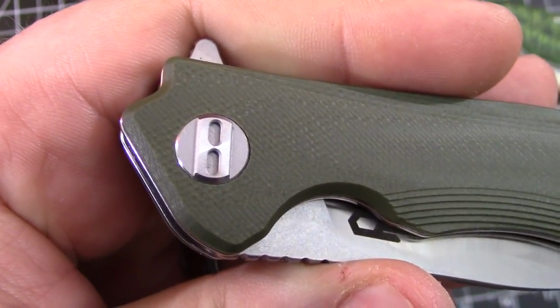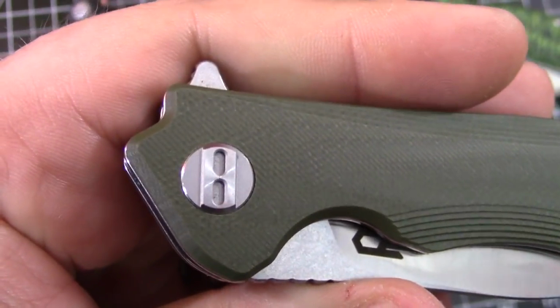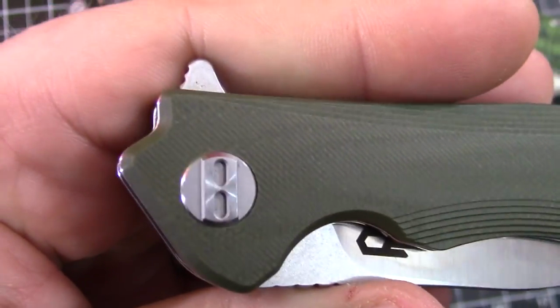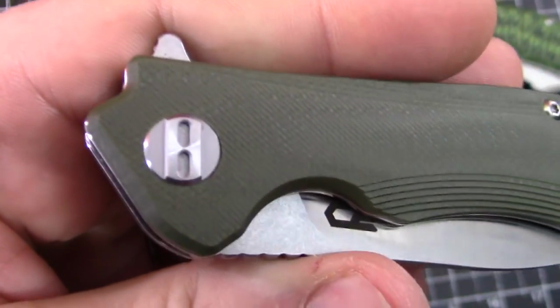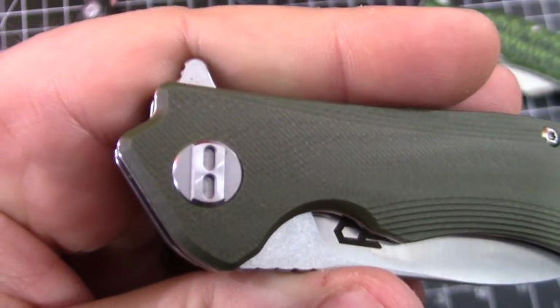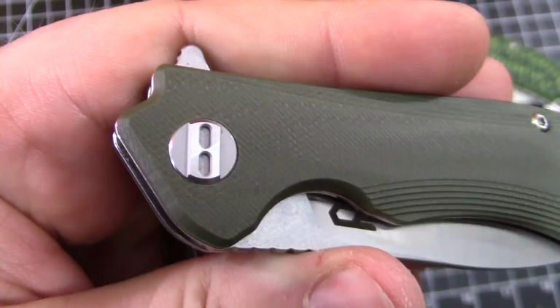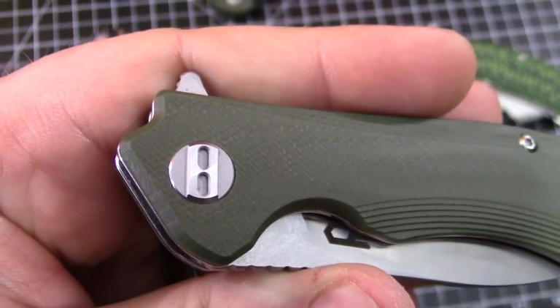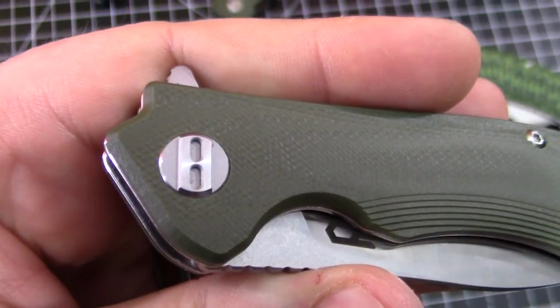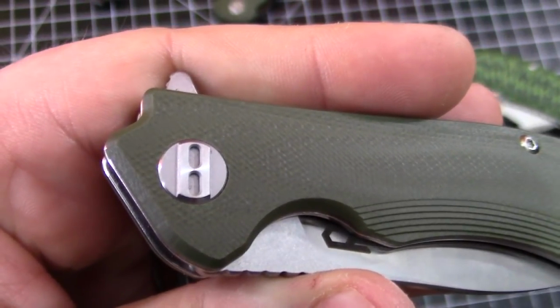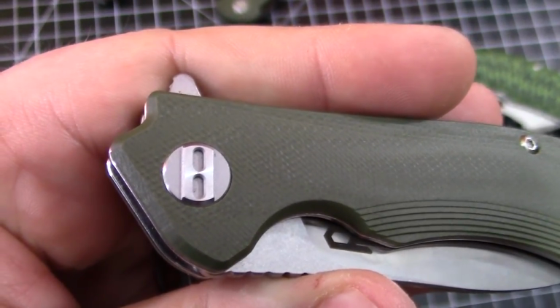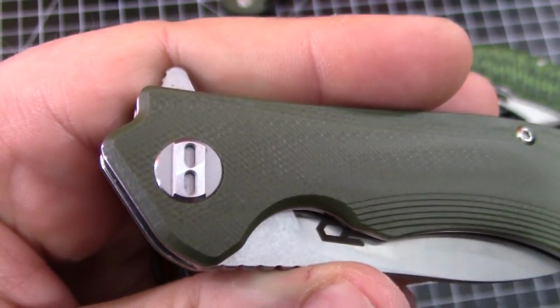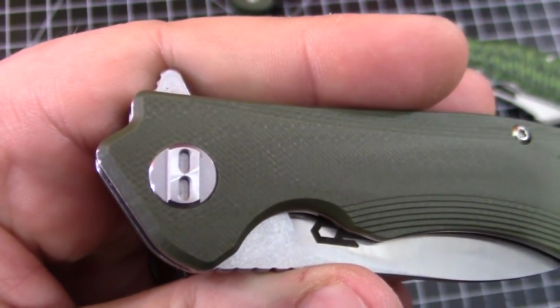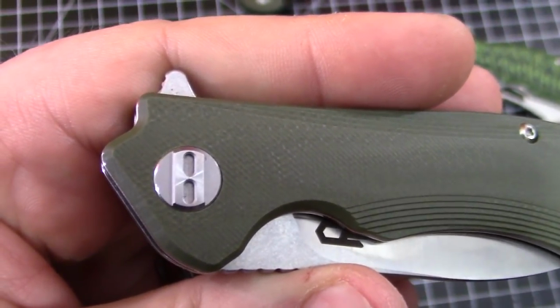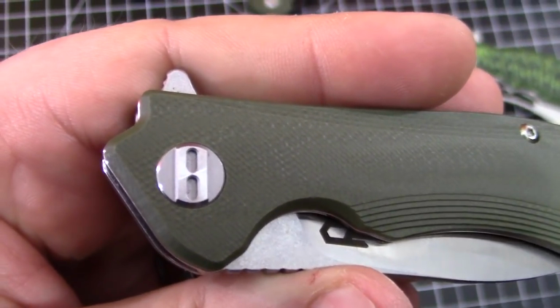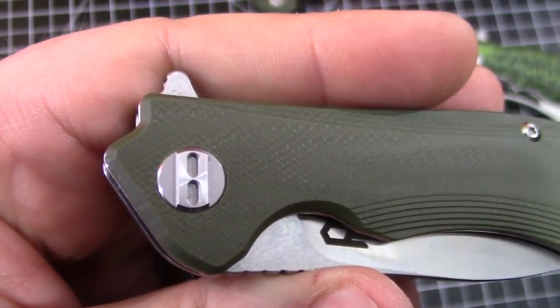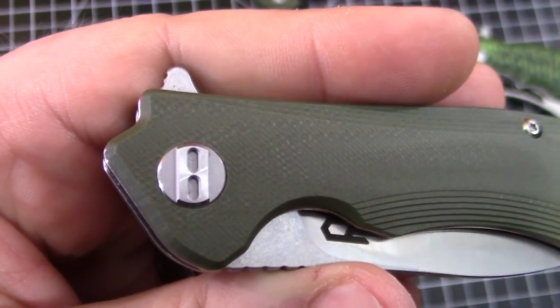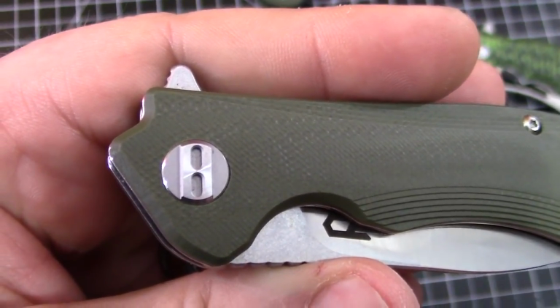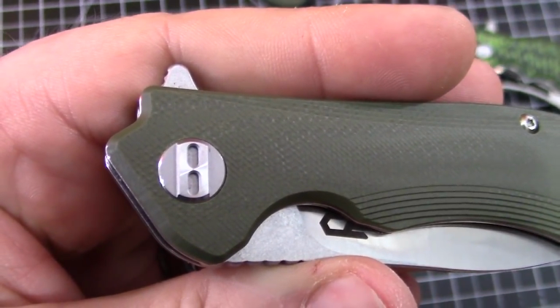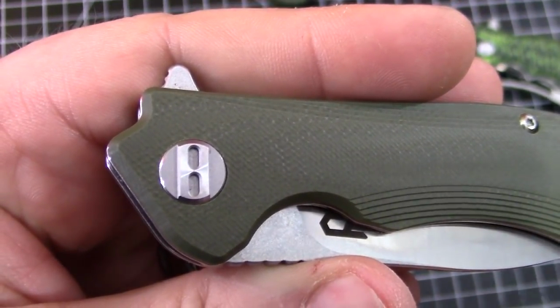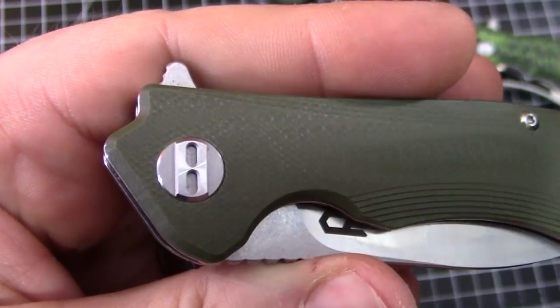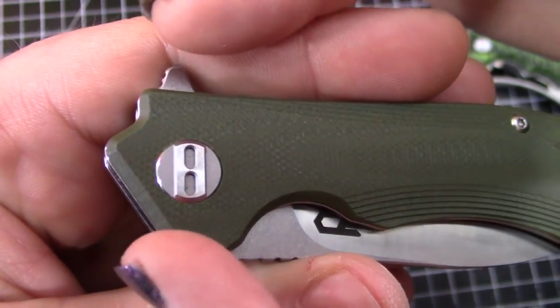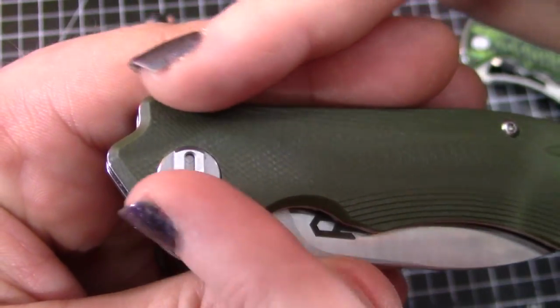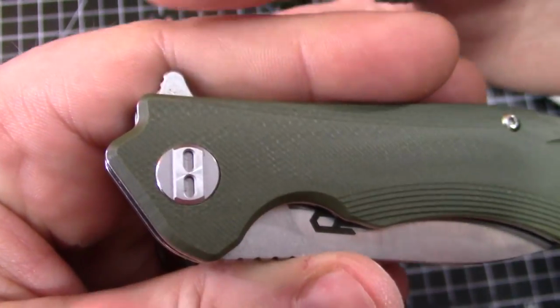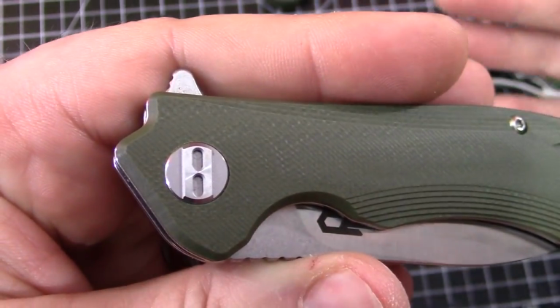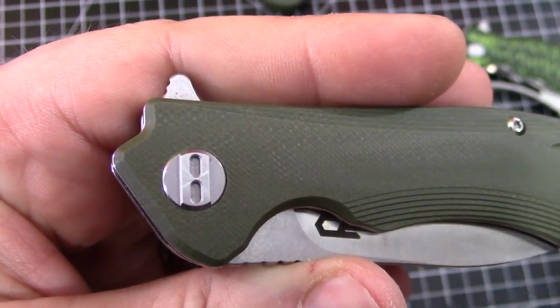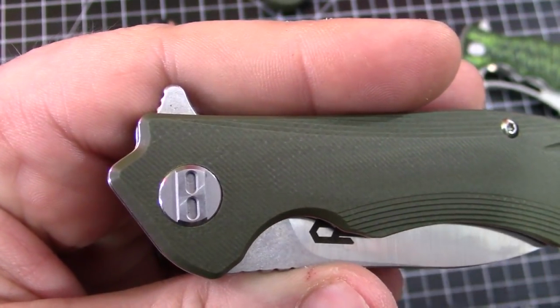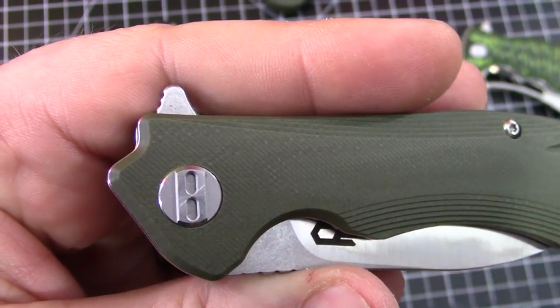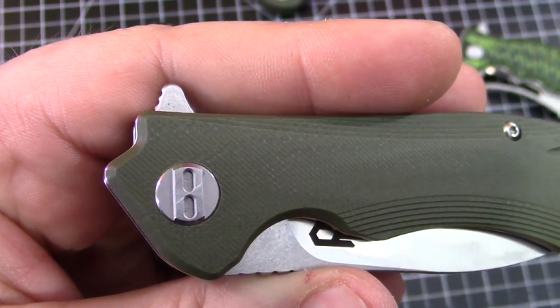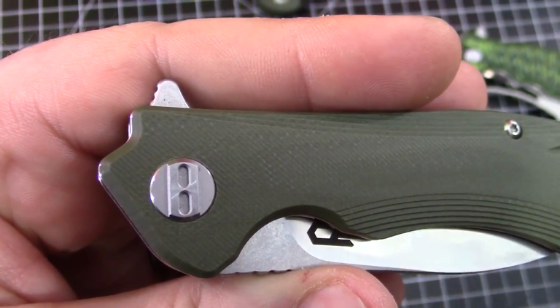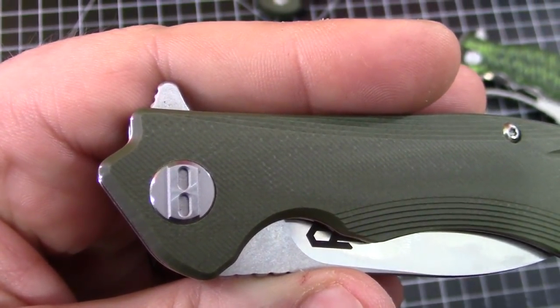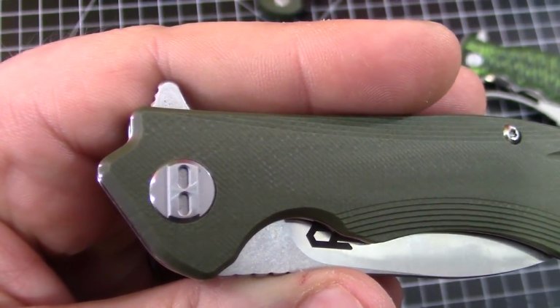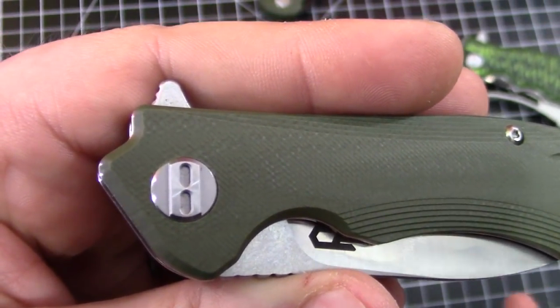And we're back. Frankie pointed this out earlier — the pivot is actually a B. I kind of assumed it was supposed to be a B for Best Tech, and in this case Beluga. And bargain.